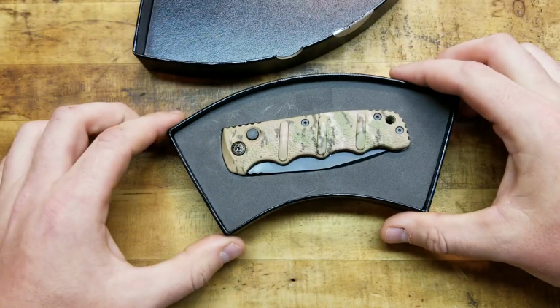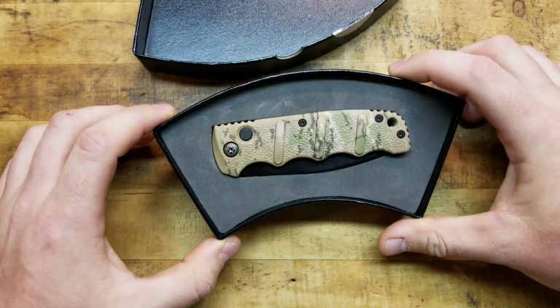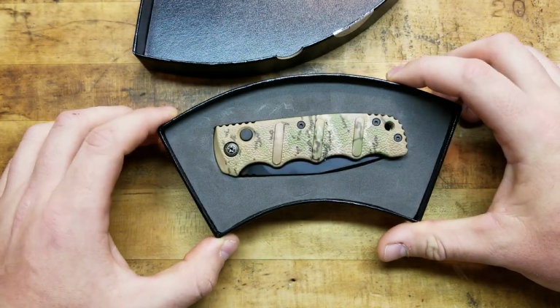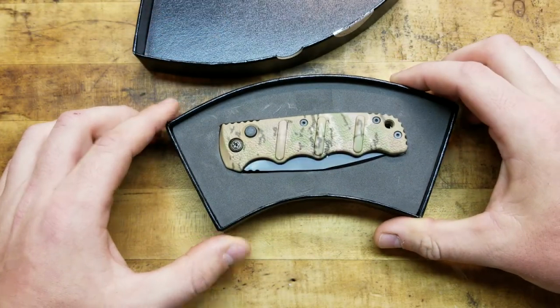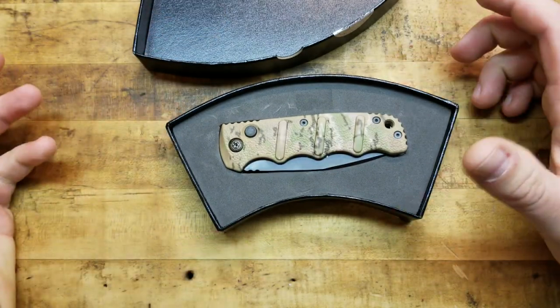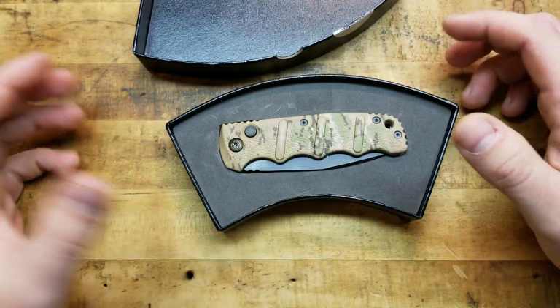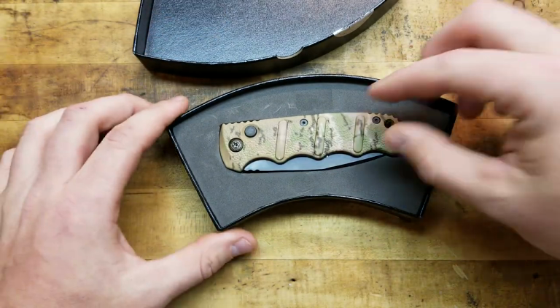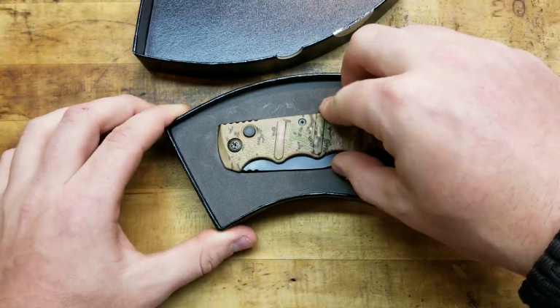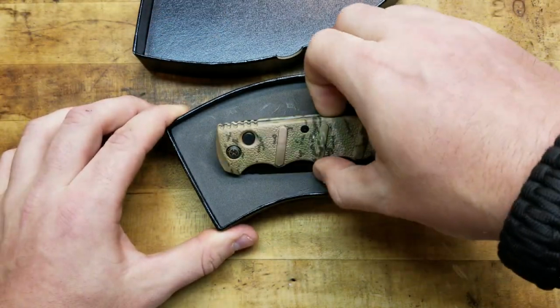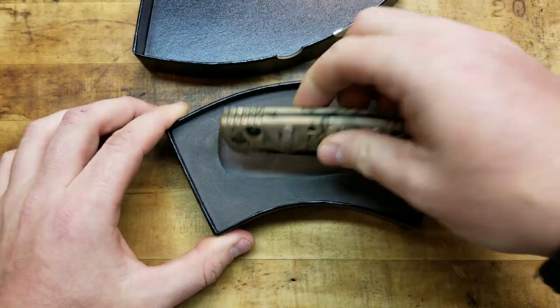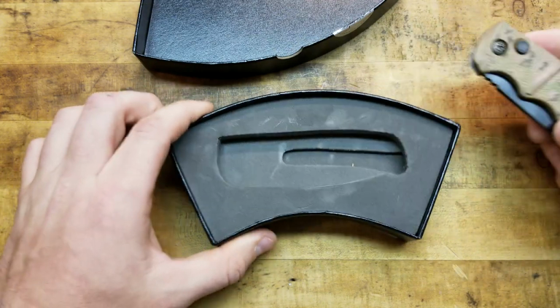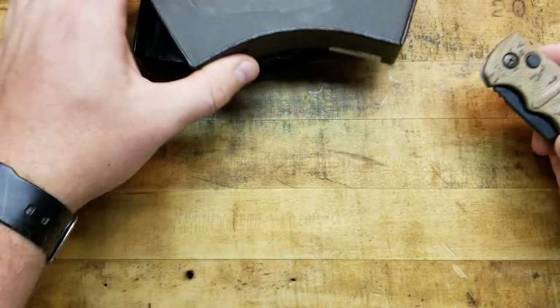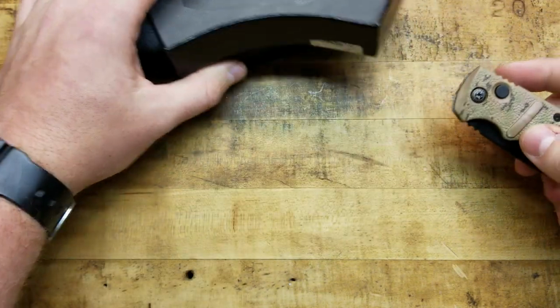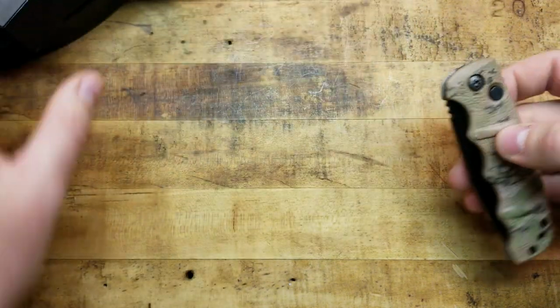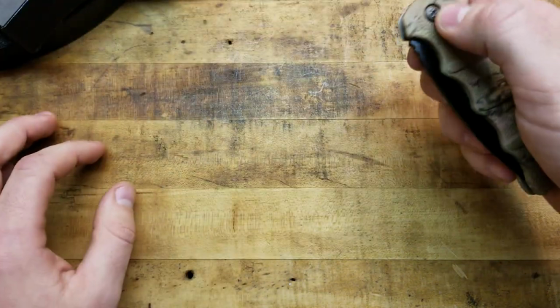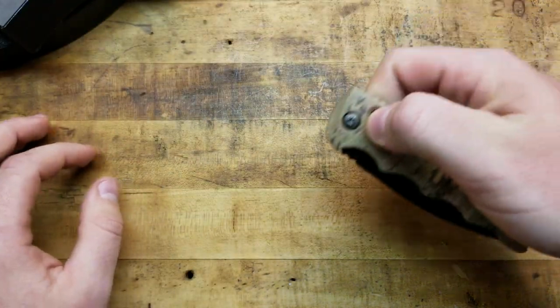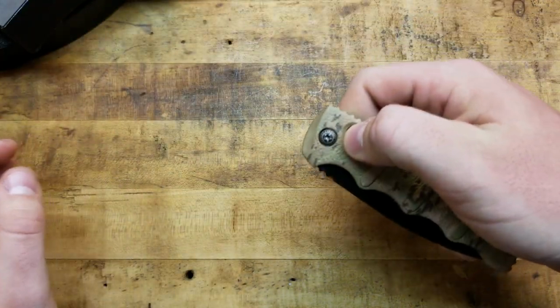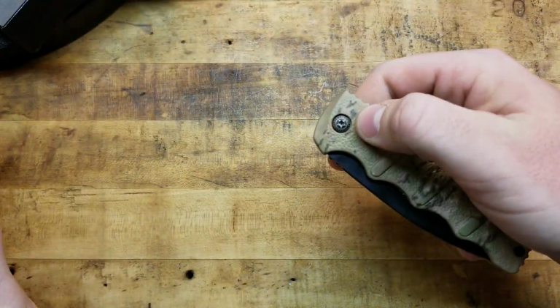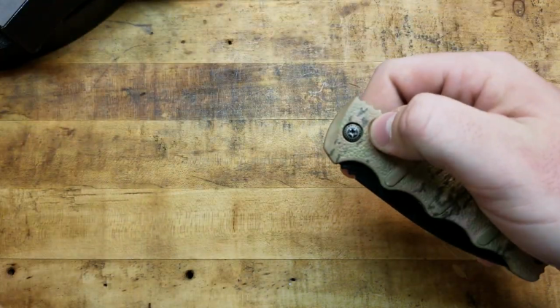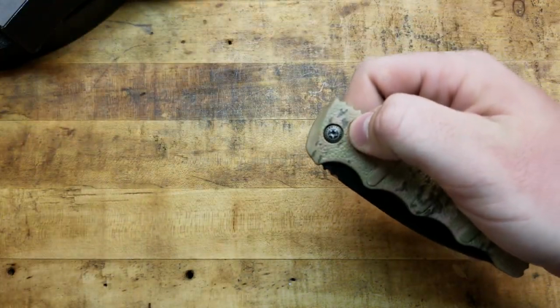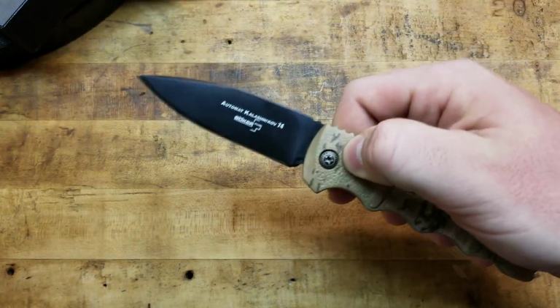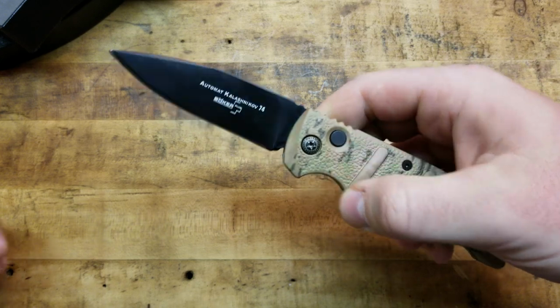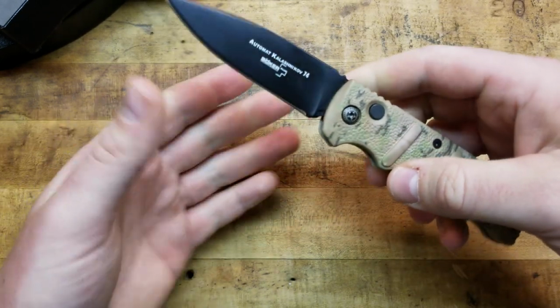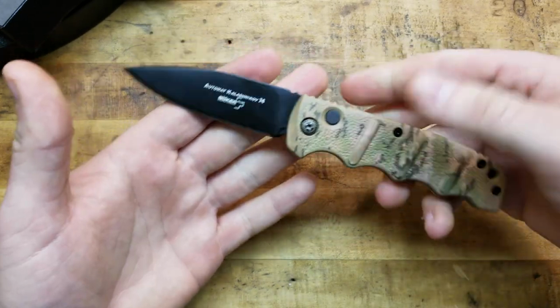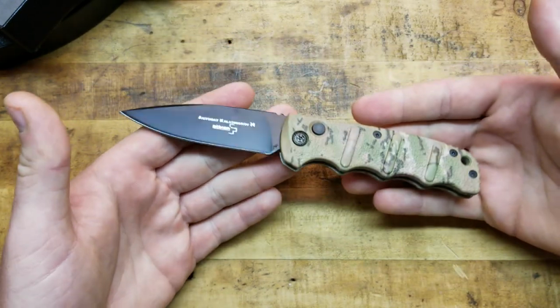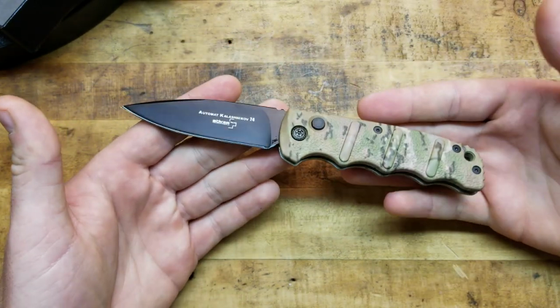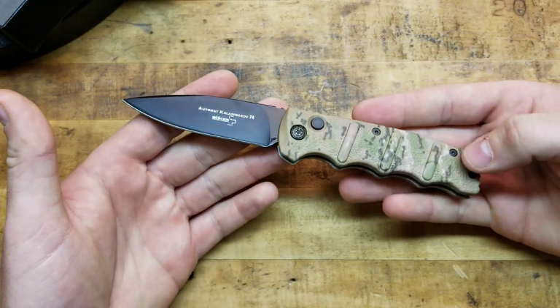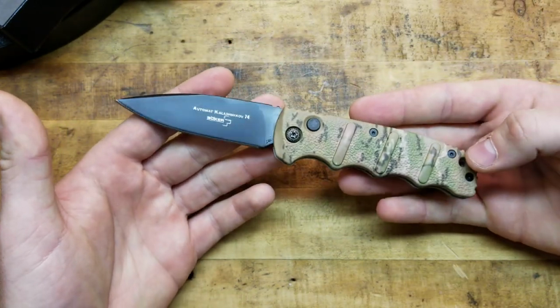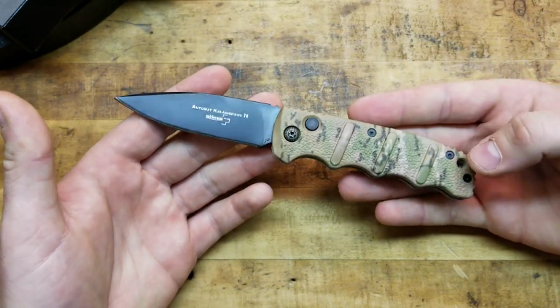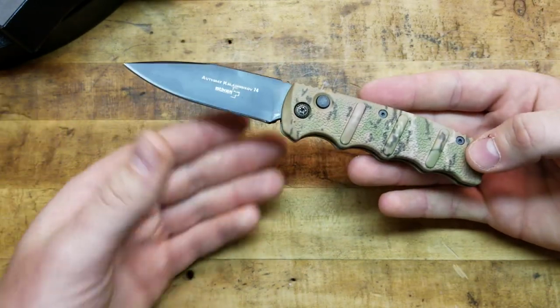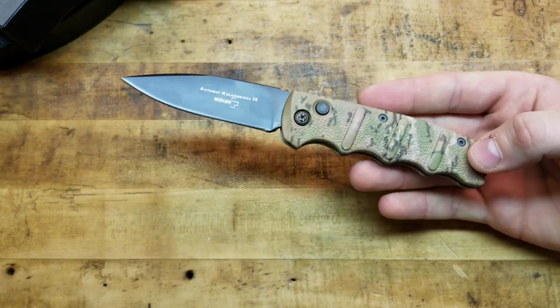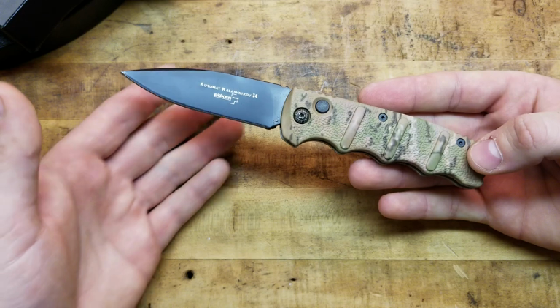I had to get this one in Multi-Cam because Multi-Cam is sweet, and then the black blade. Let's check out the action — pretty snappy for what it is, especially for the price point. It comes out with authority and locks up solidly.